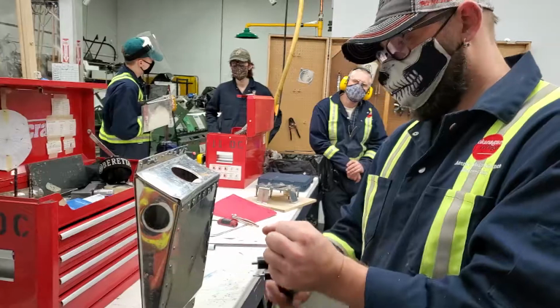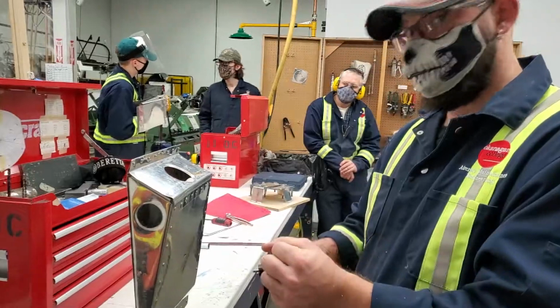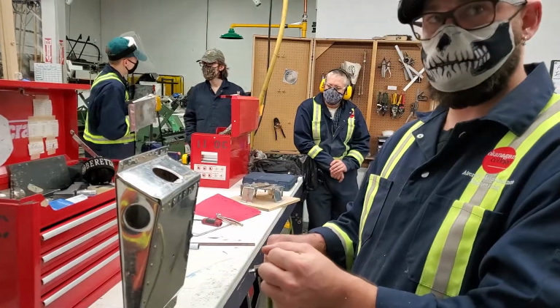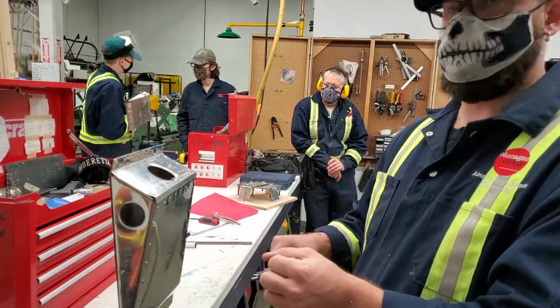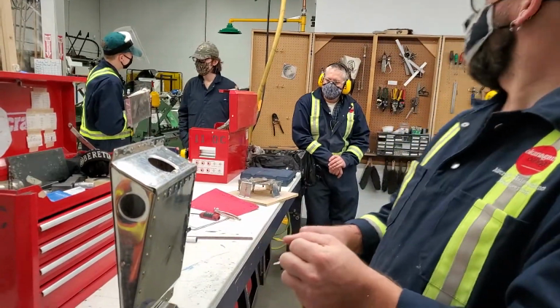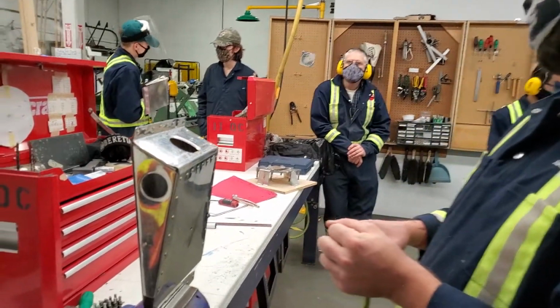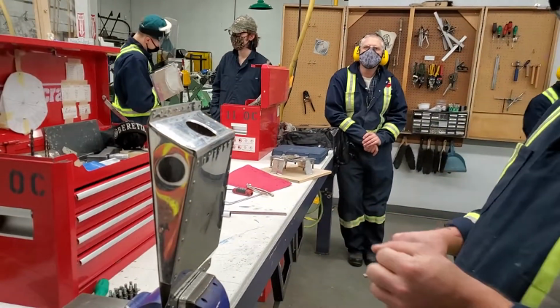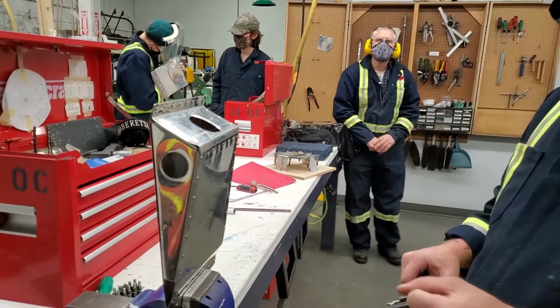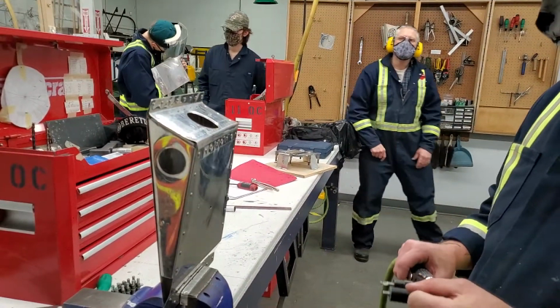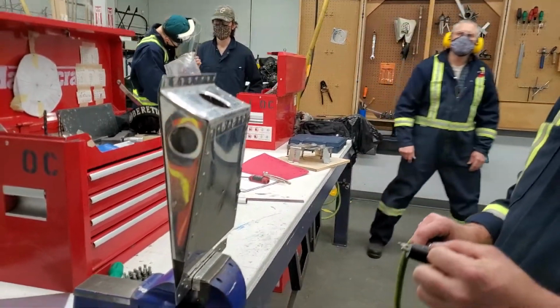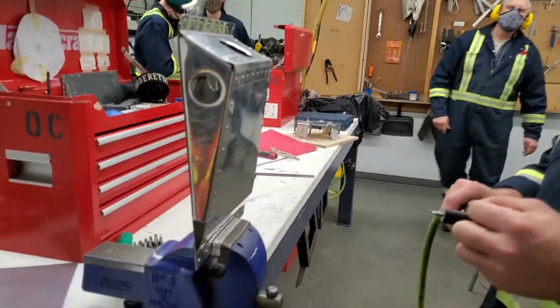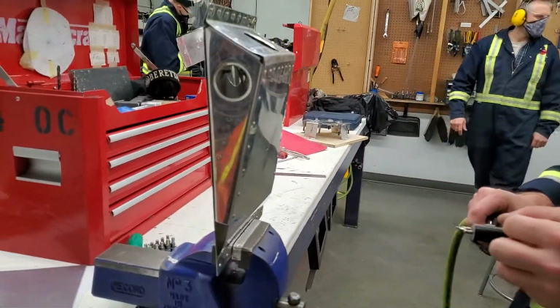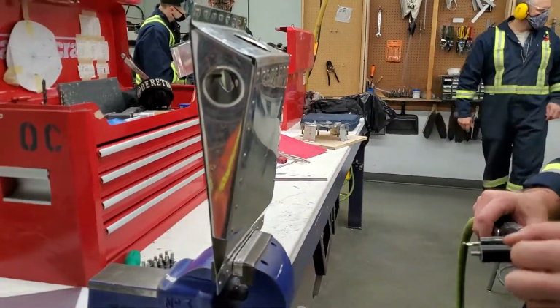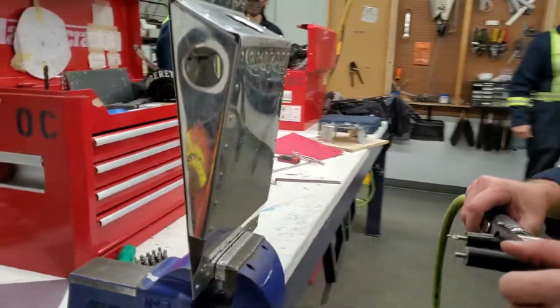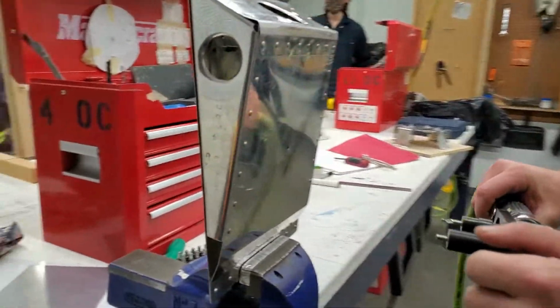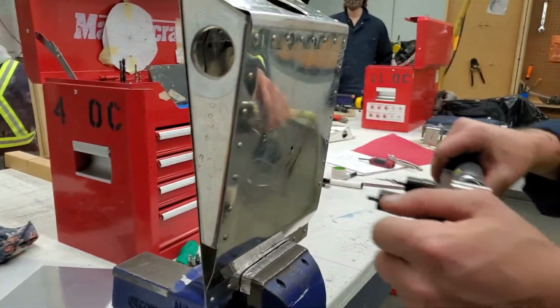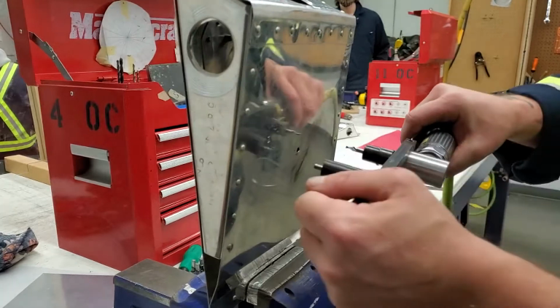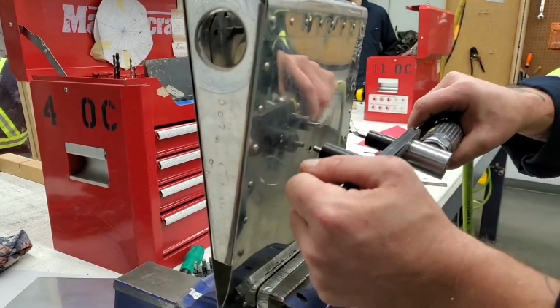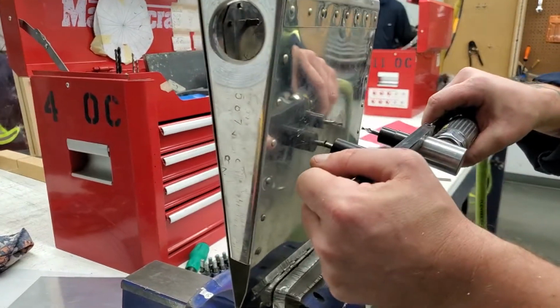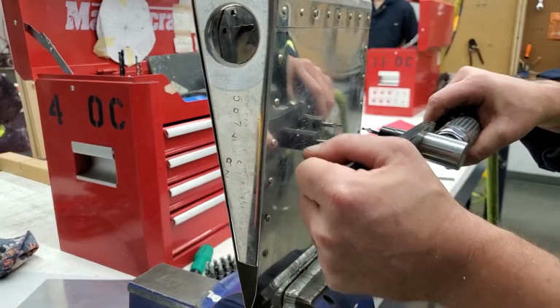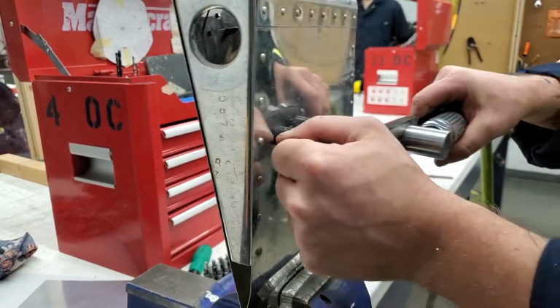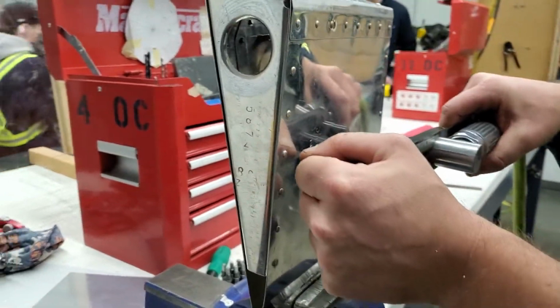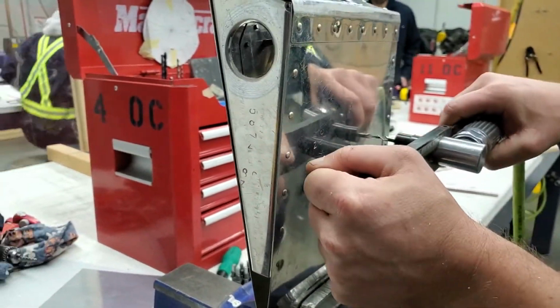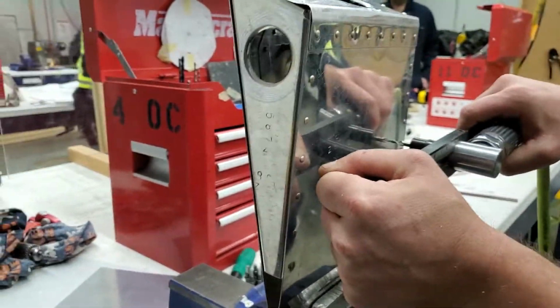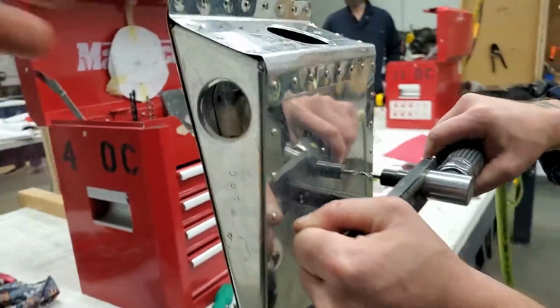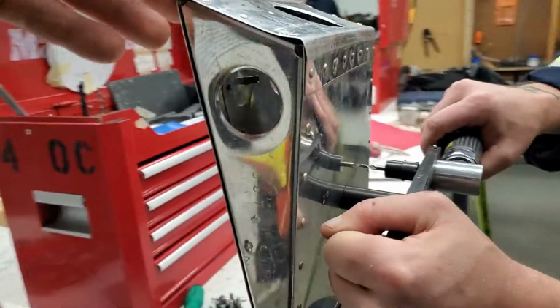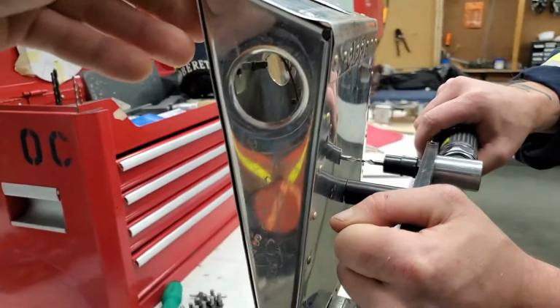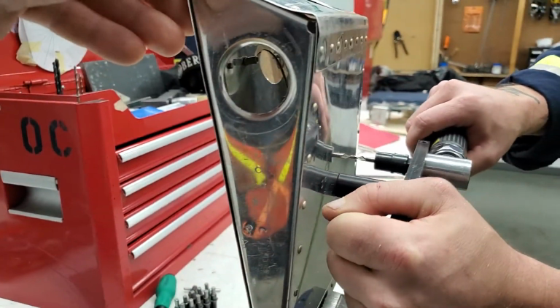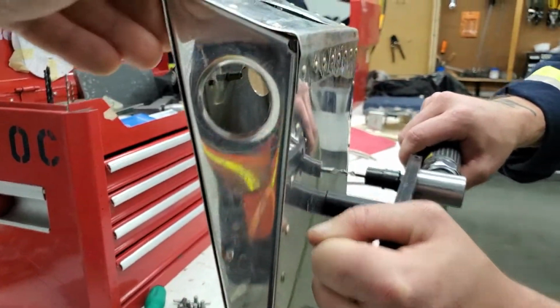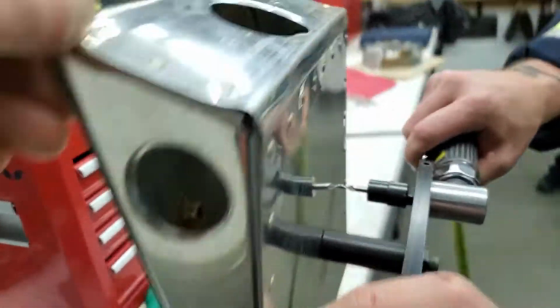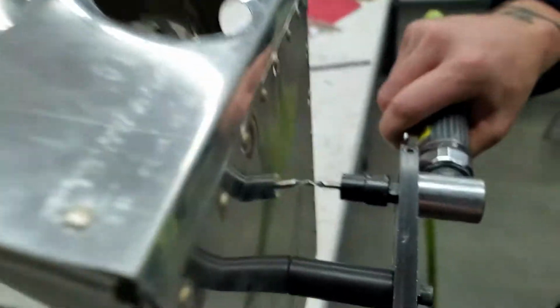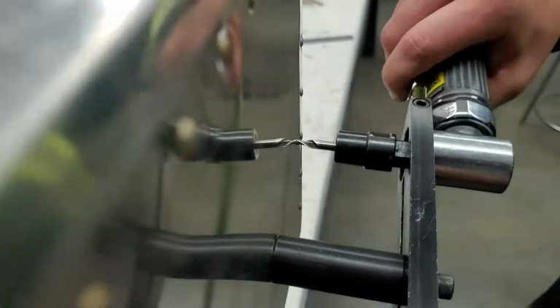Okay, we're going to be cutting a hole into our aileron again, with a fly cutter, or a twipple cutter. So you're going to just engage it.